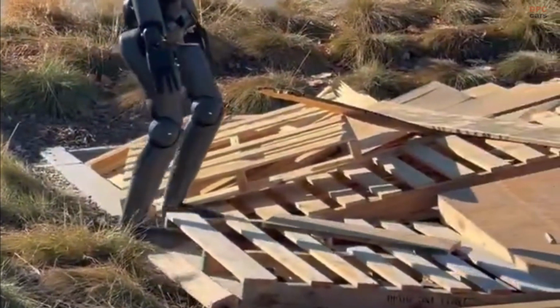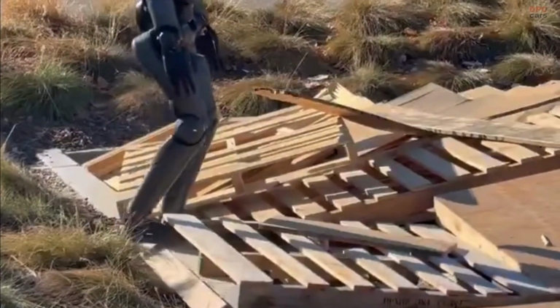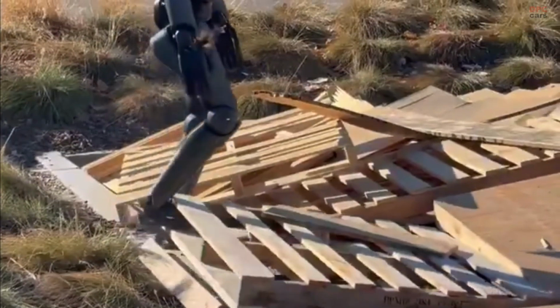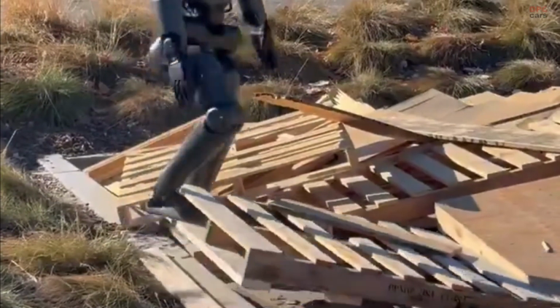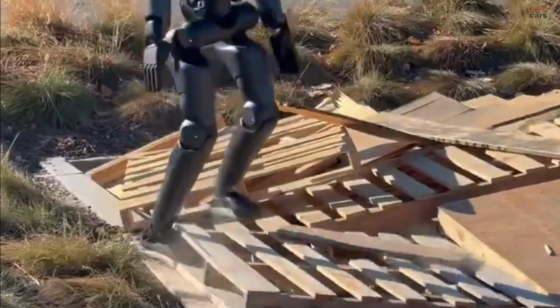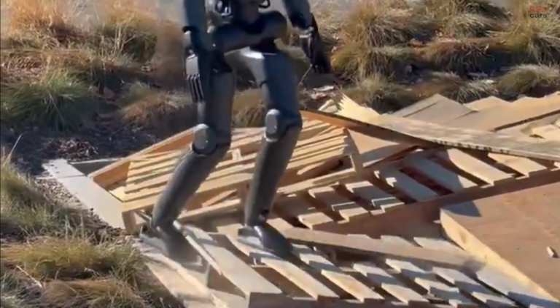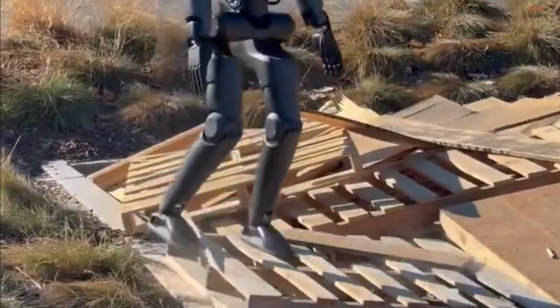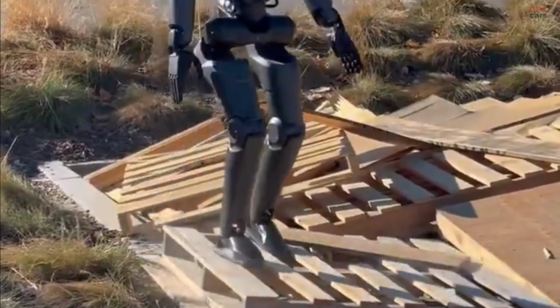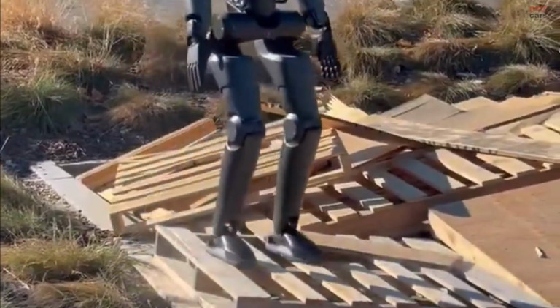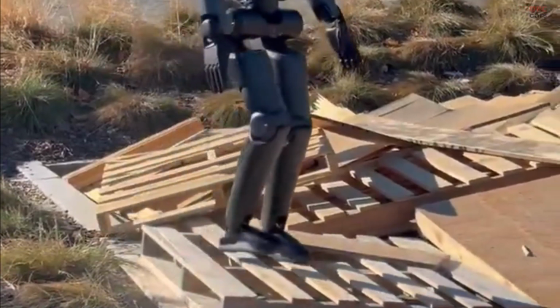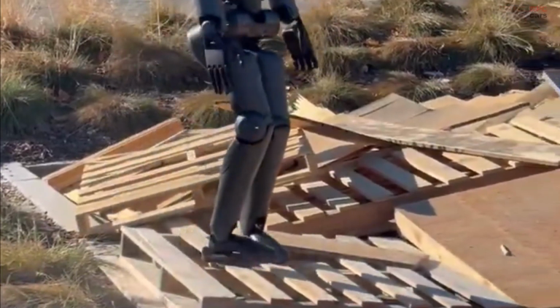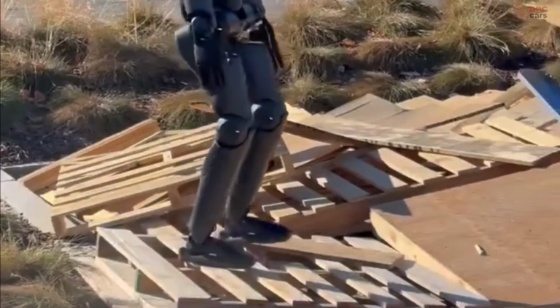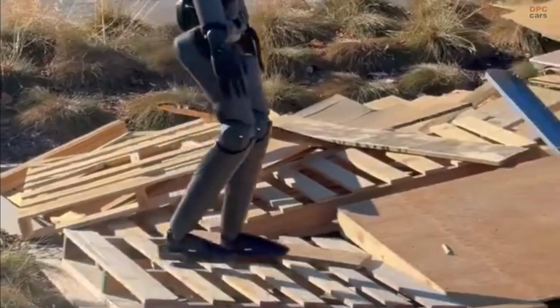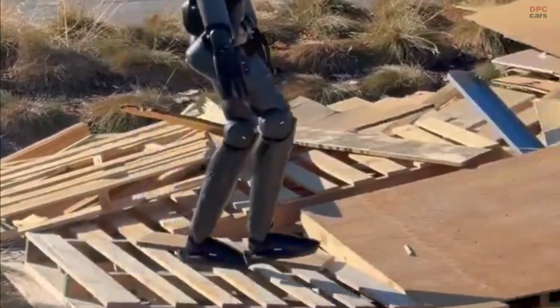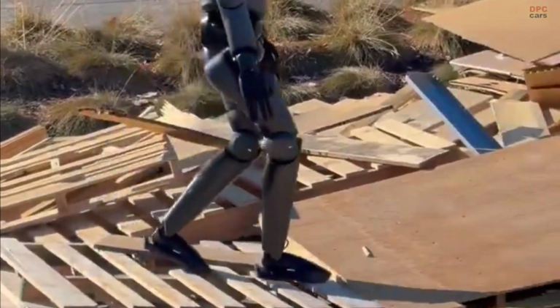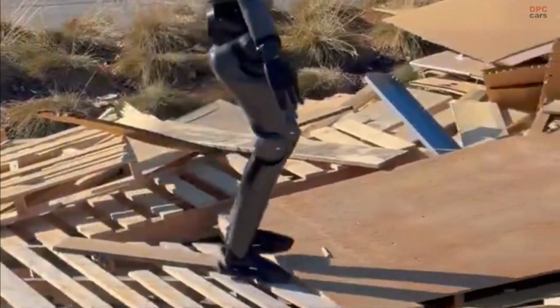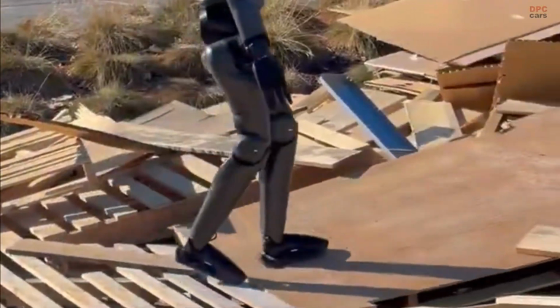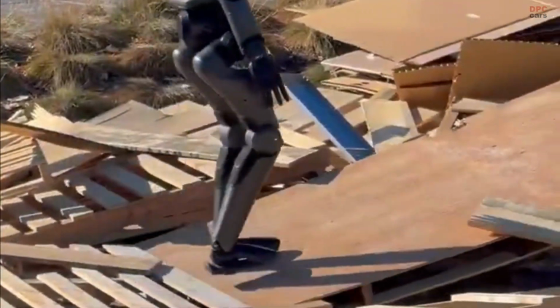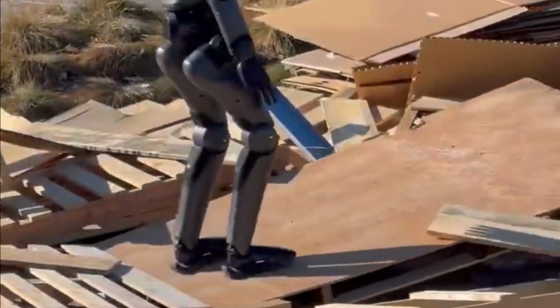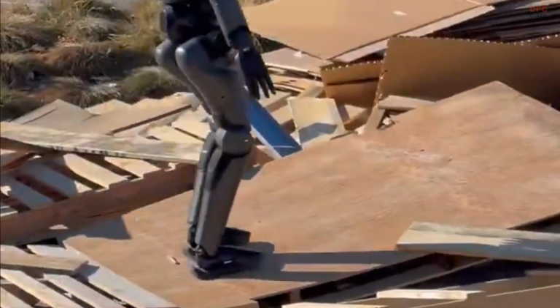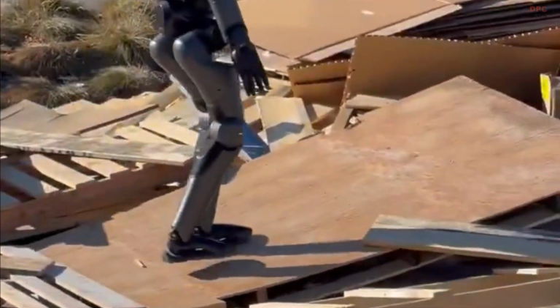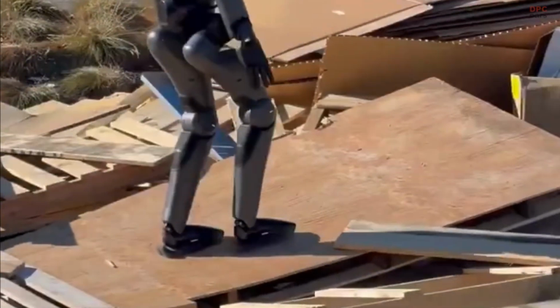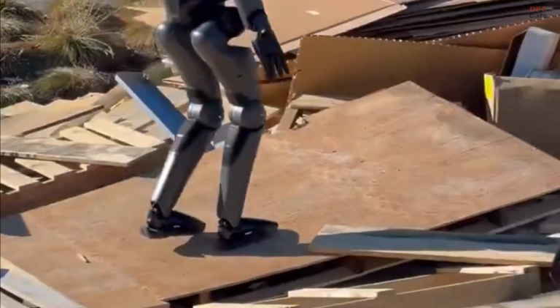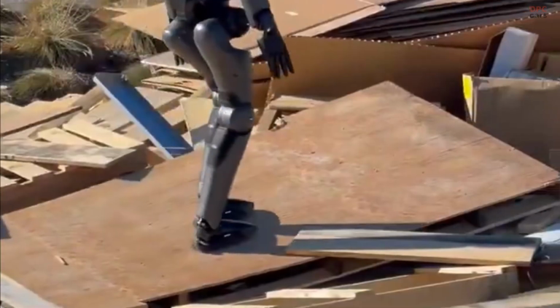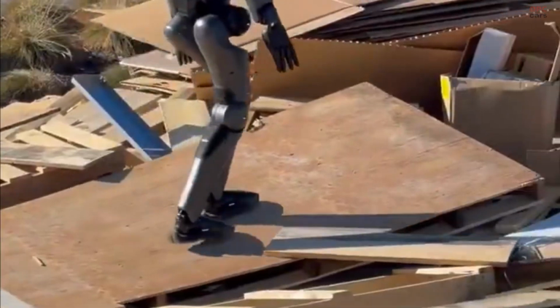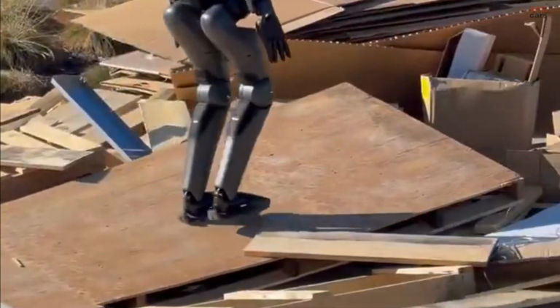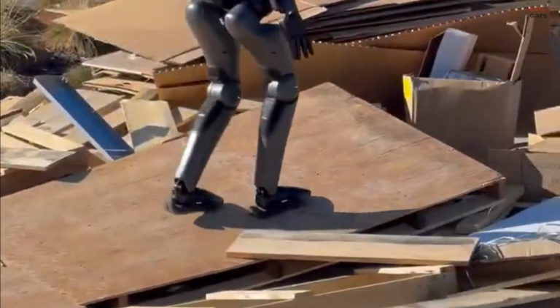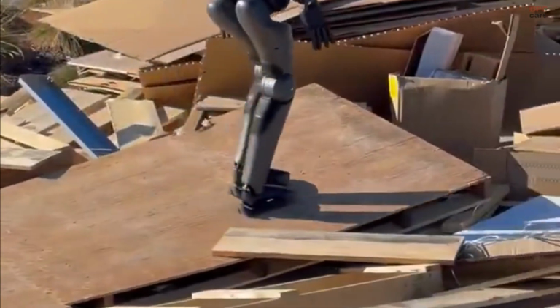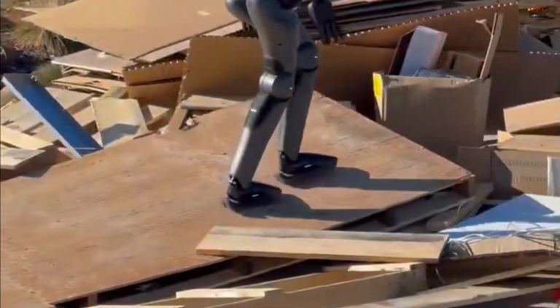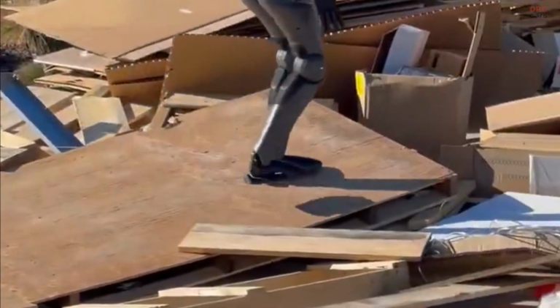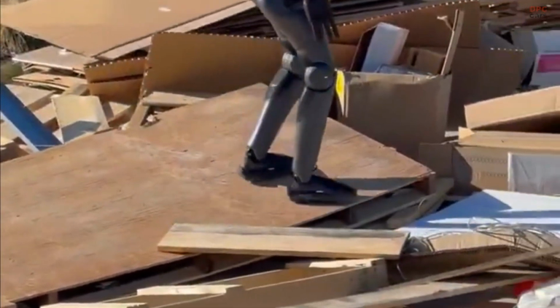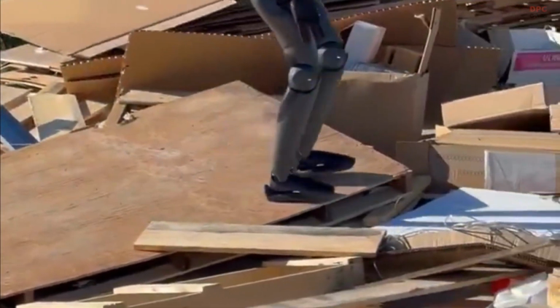If legs work anywhere, everything else gets easier — navigation modules, manipulation, and safety across two layers of decision making.